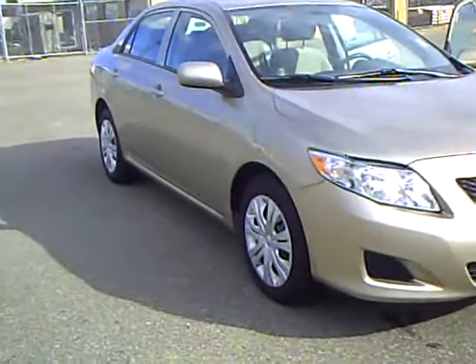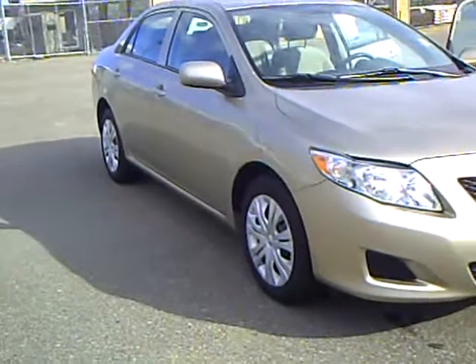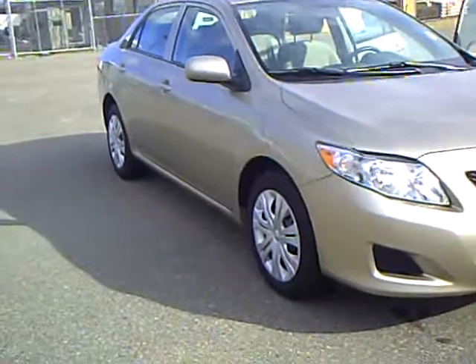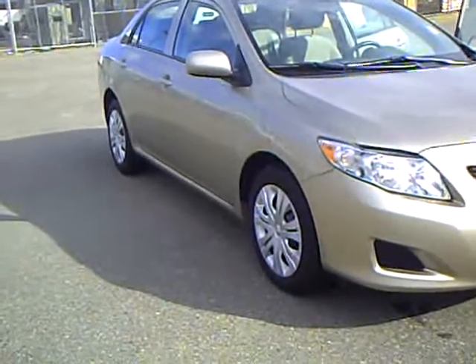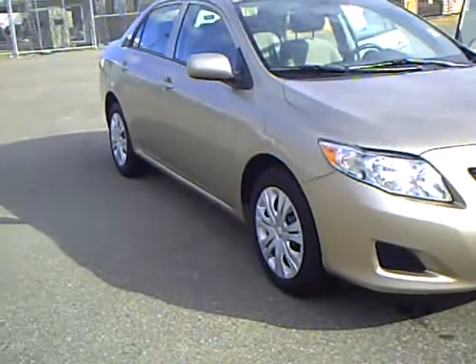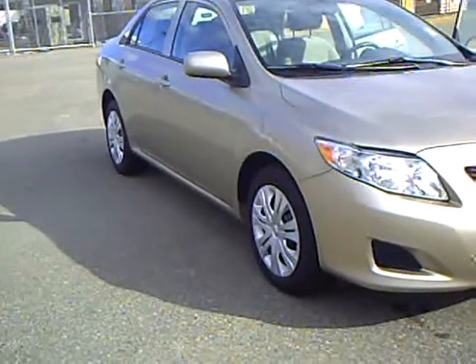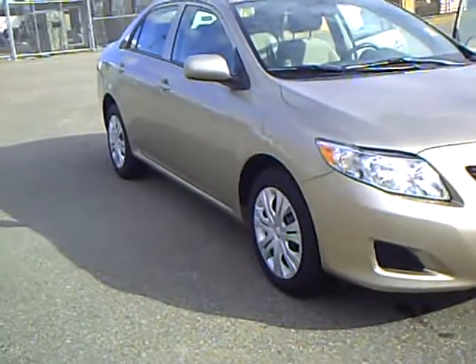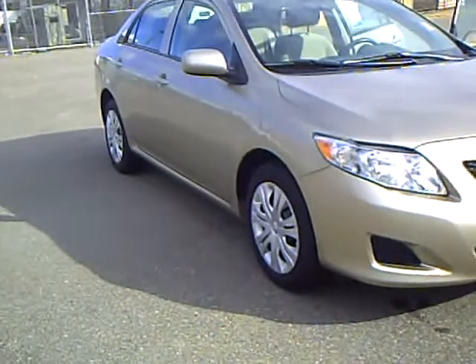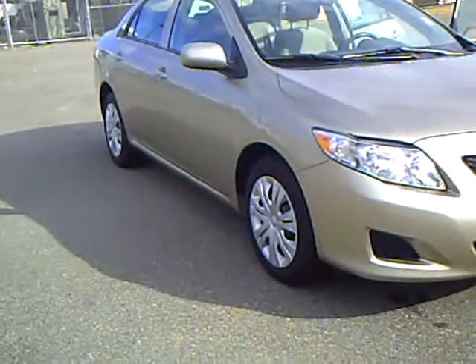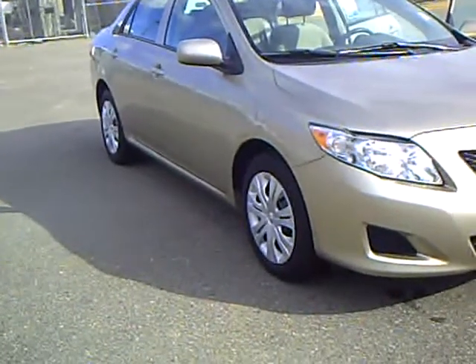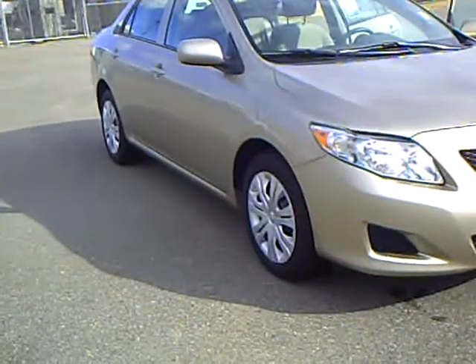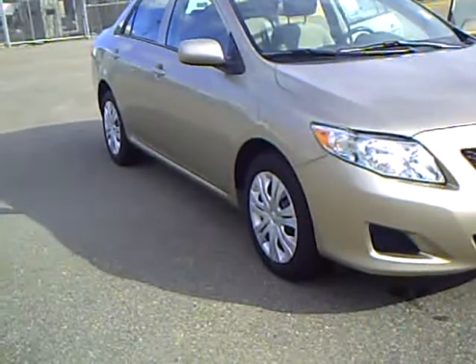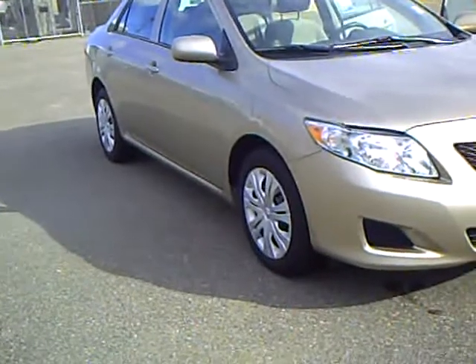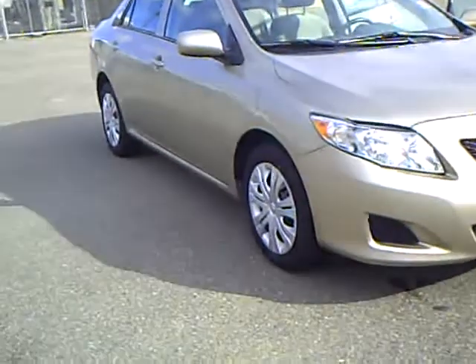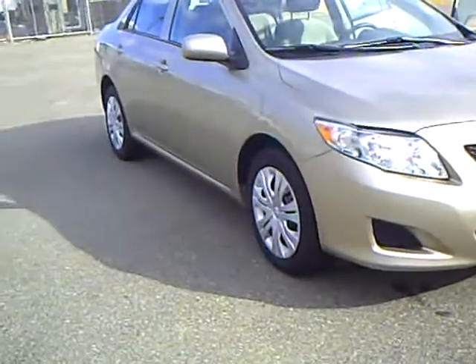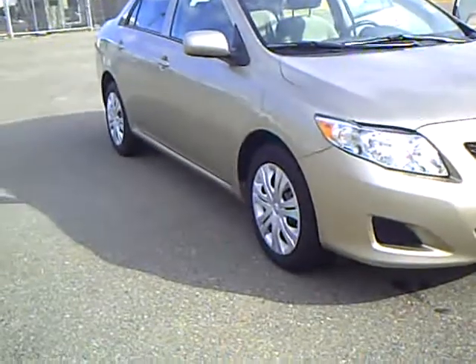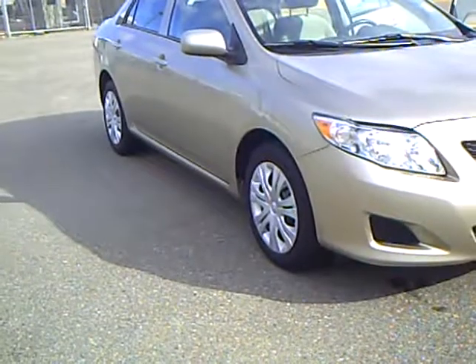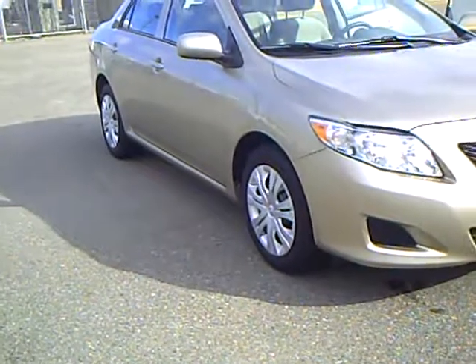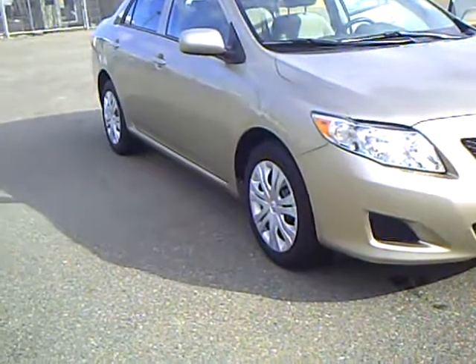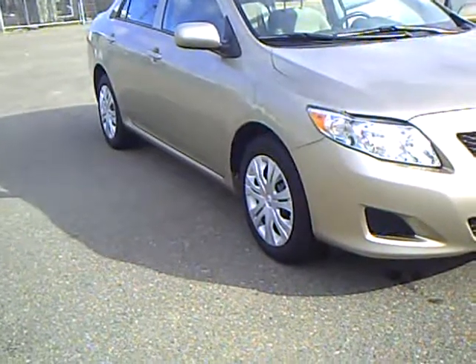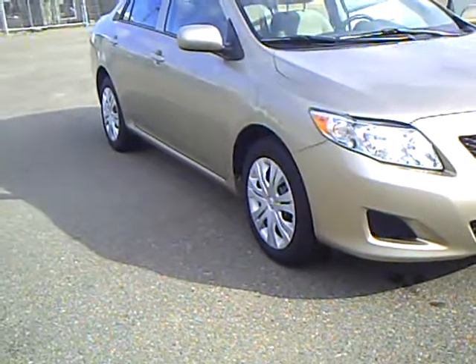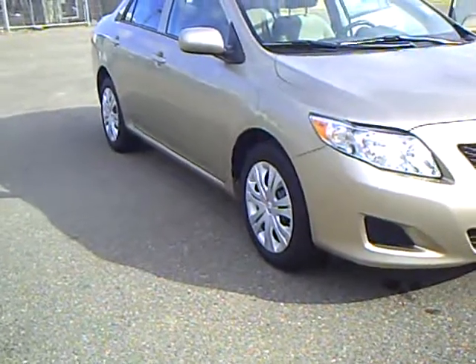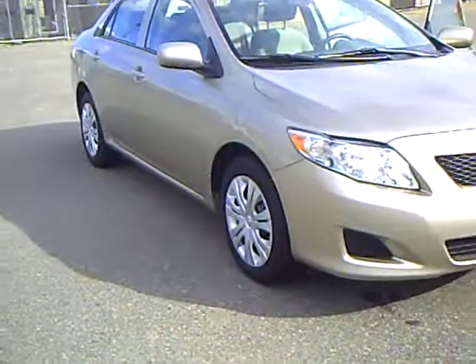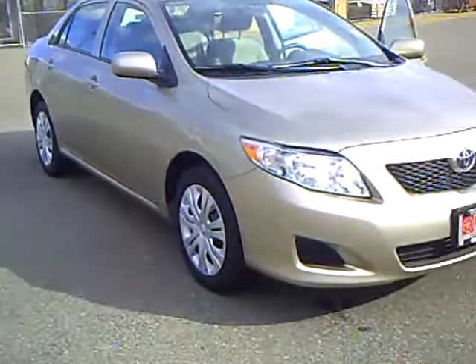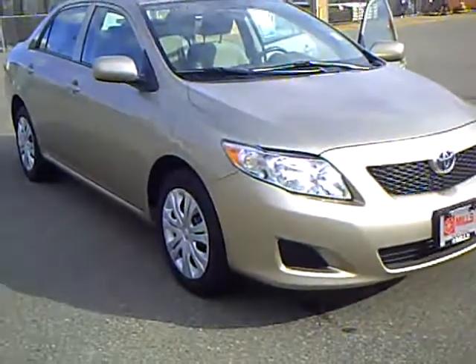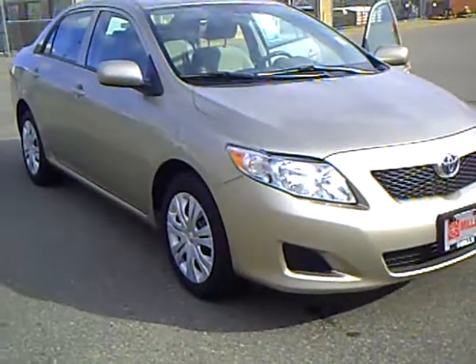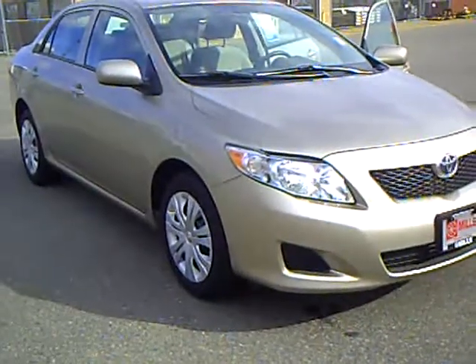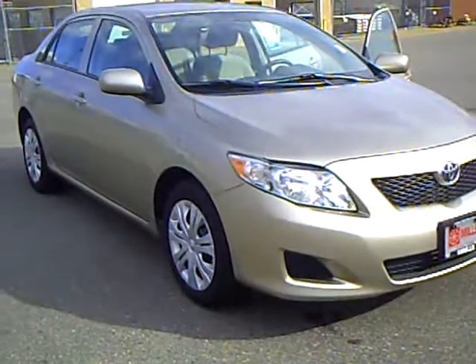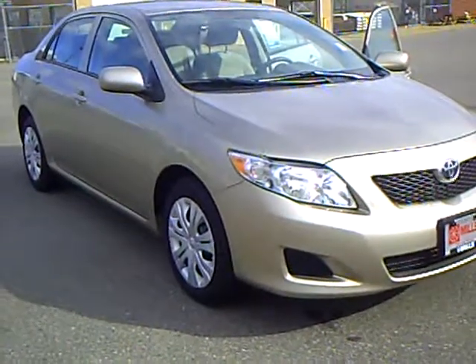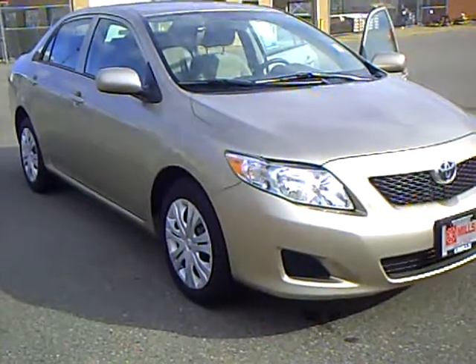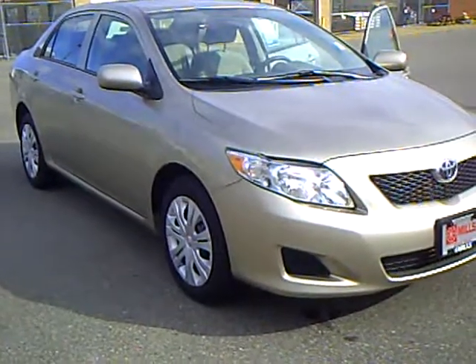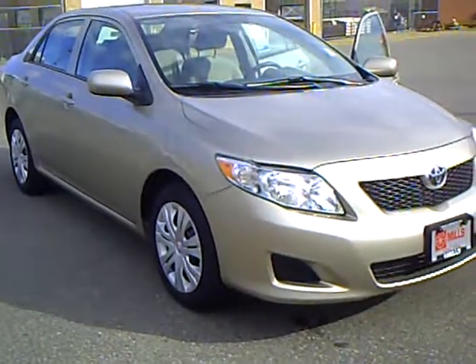Every used vehicle purchased includes a one-year membership into the Mills Elite Advantage Program. This can save you thousands at over 200,000 merchants nationally and enables you to earn money towards your next purchase from the Mills Automotive Group.